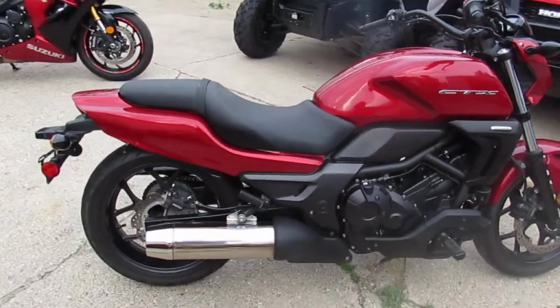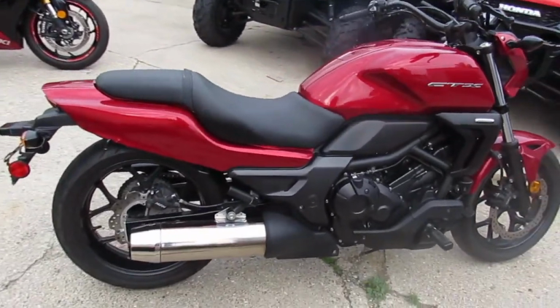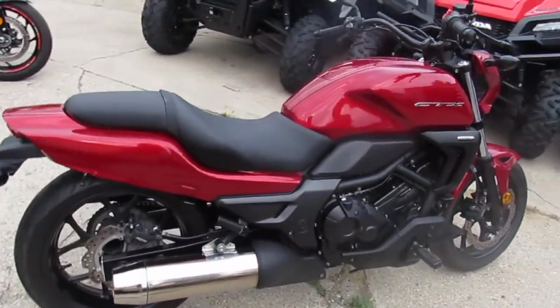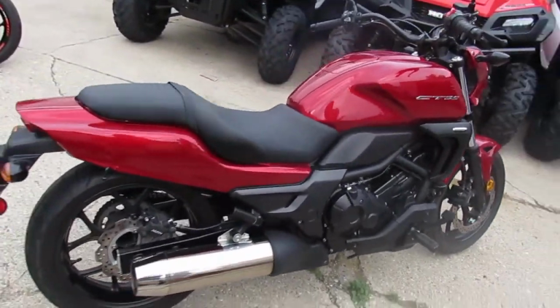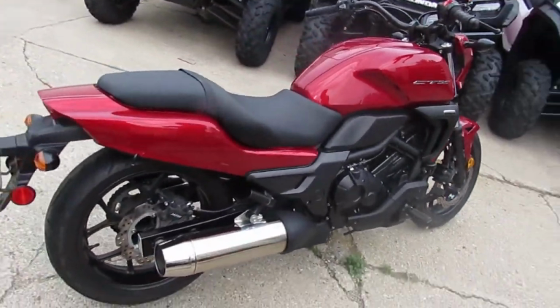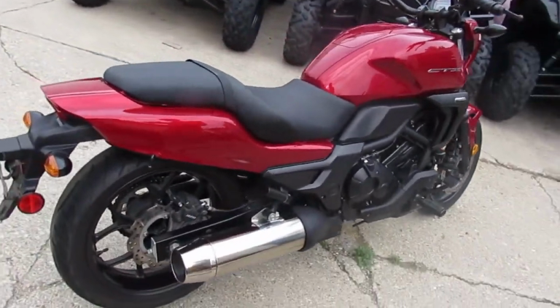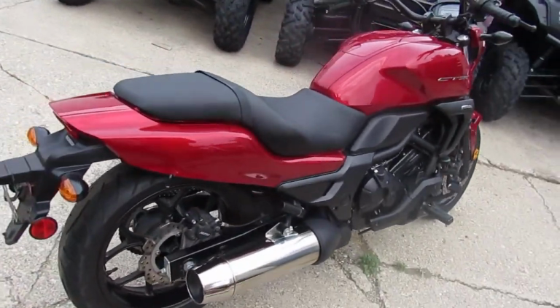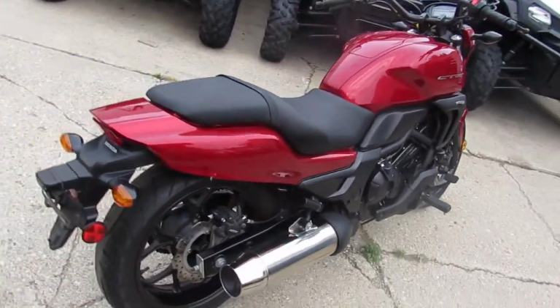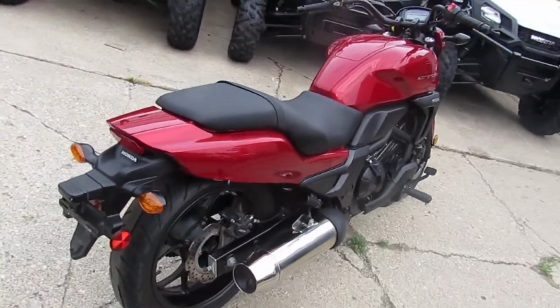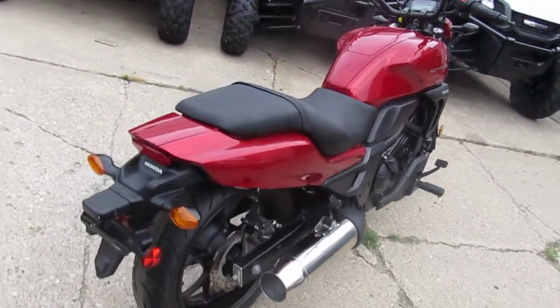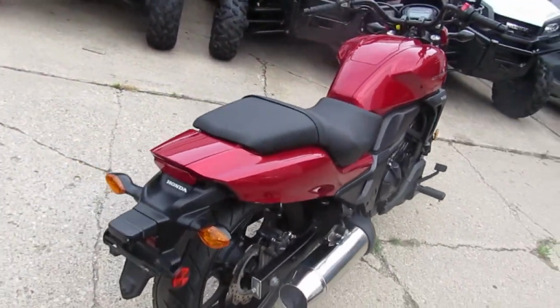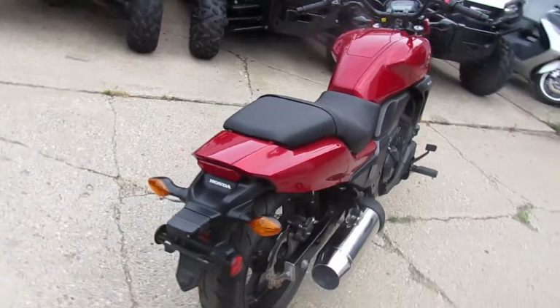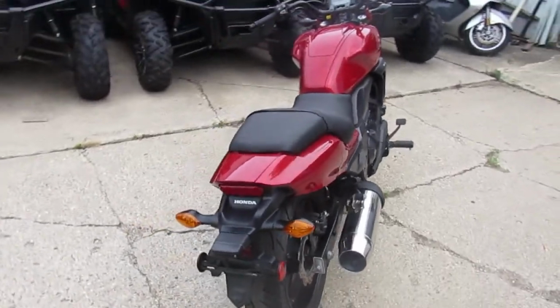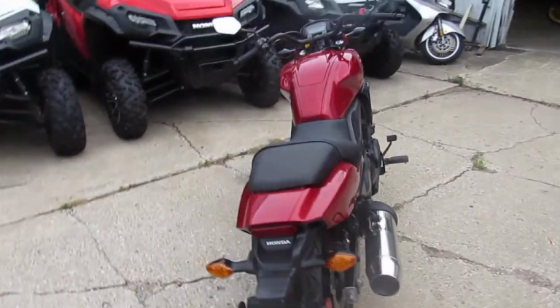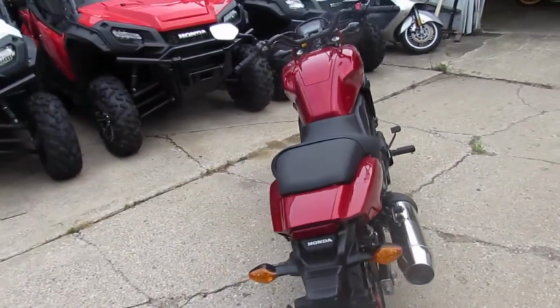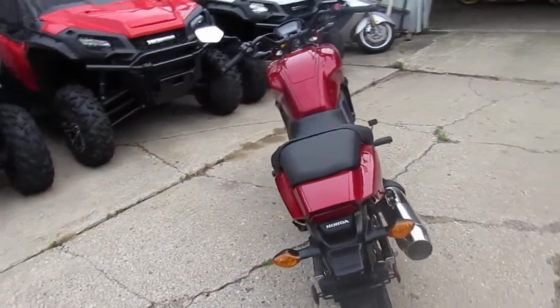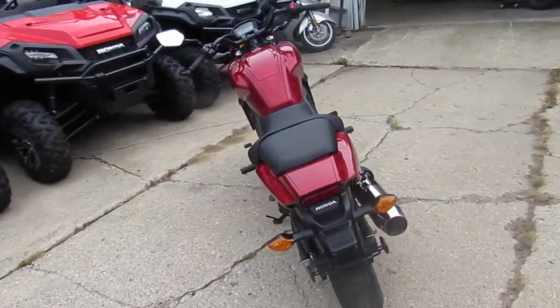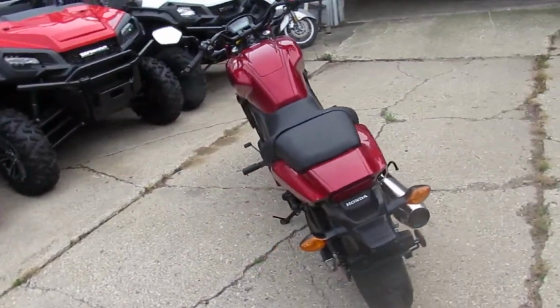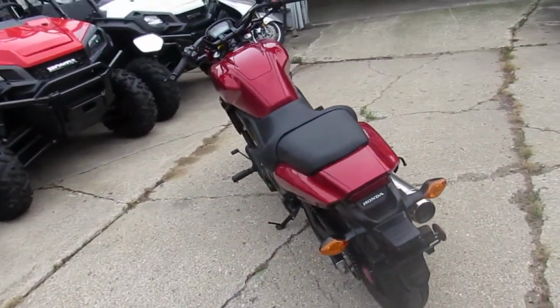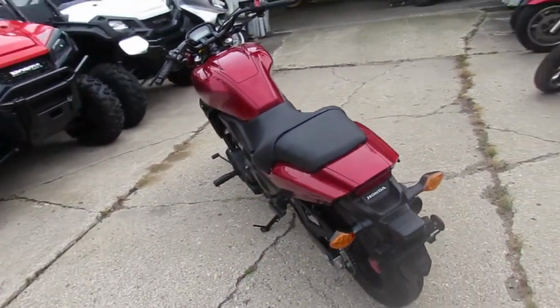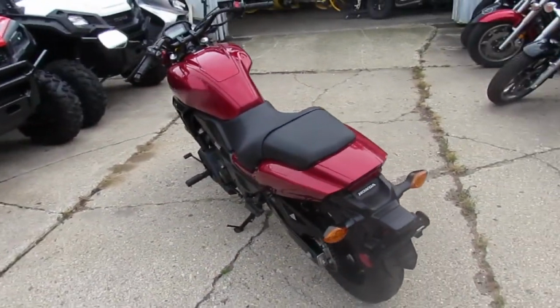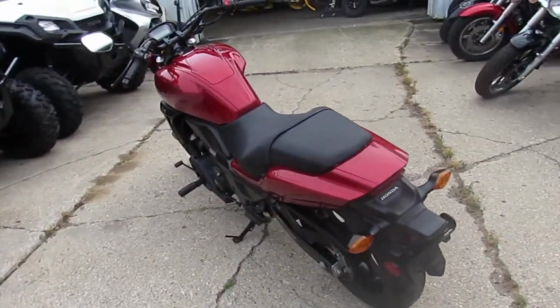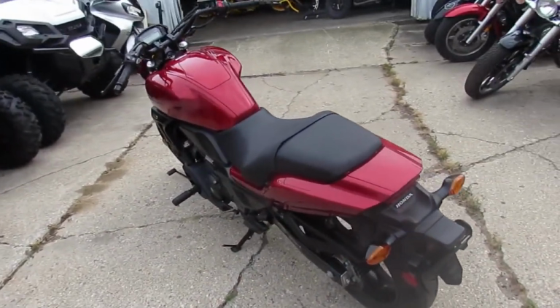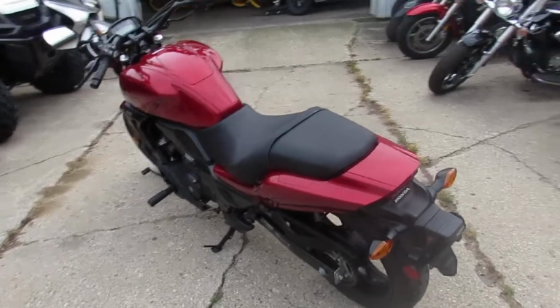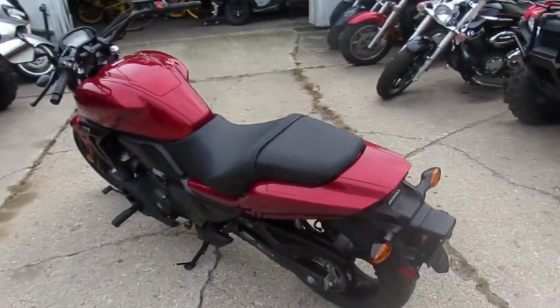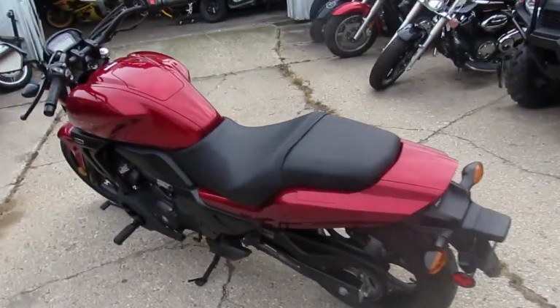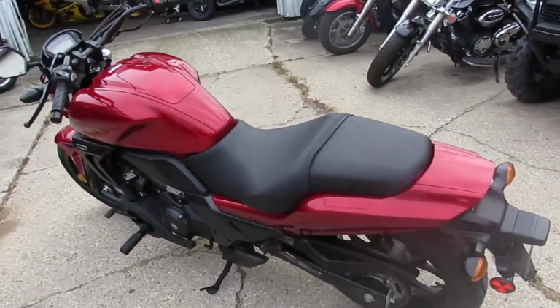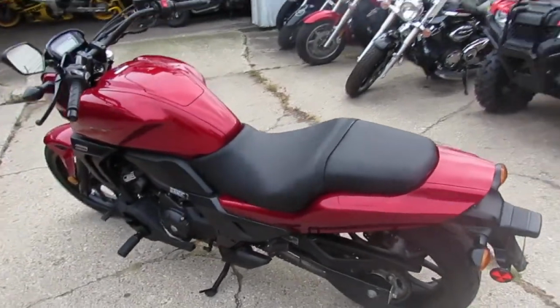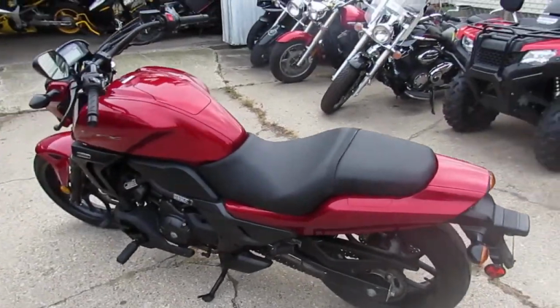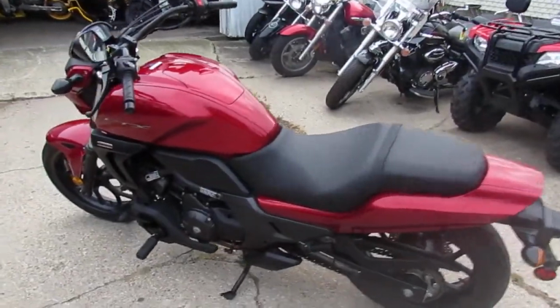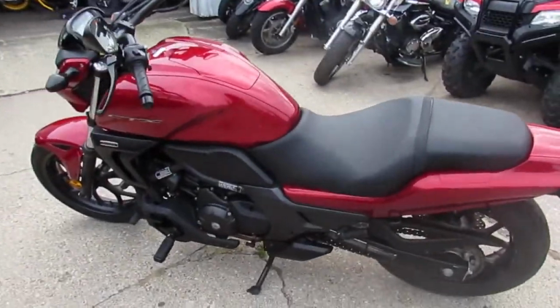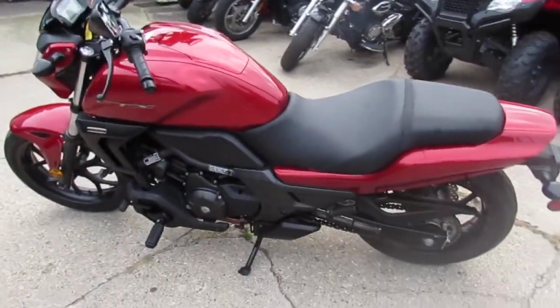All the fluids have been changed. This bike's been inspected, certified, and includes a 6 month warranty. Guys, there's no reason to buy new. It's a great bike. Are you ready for this? $39.99. 2014 CTX700N. You guys can buy with confidence.